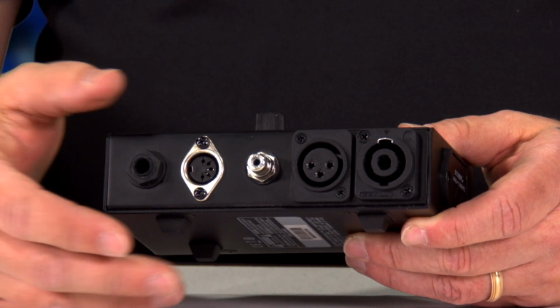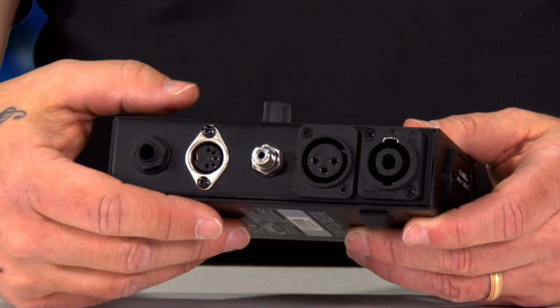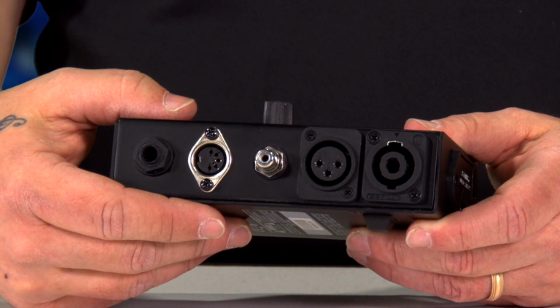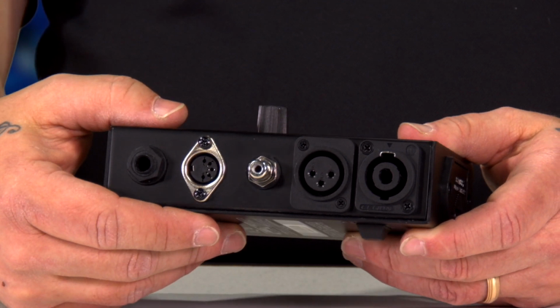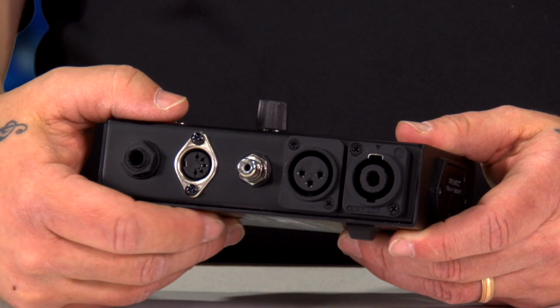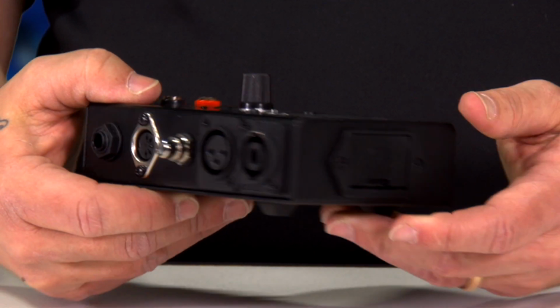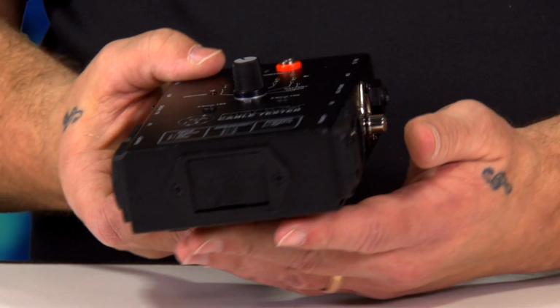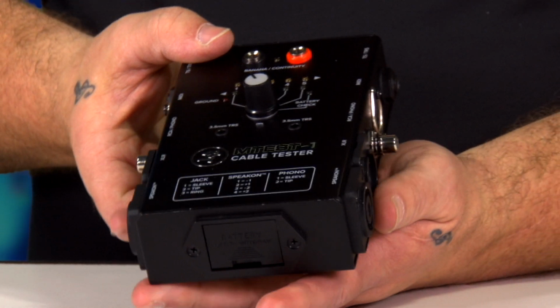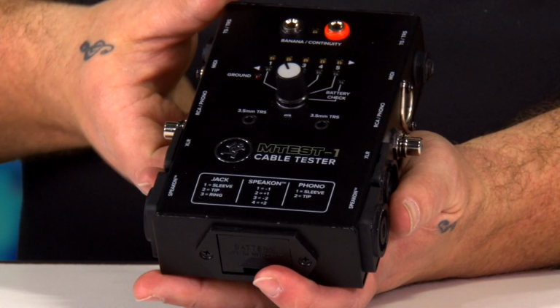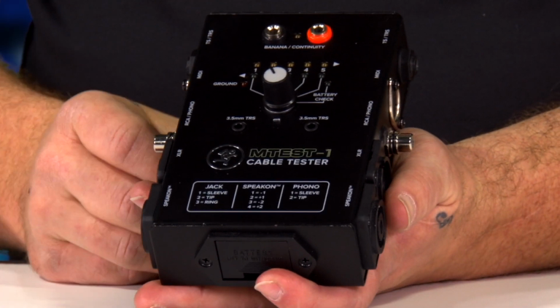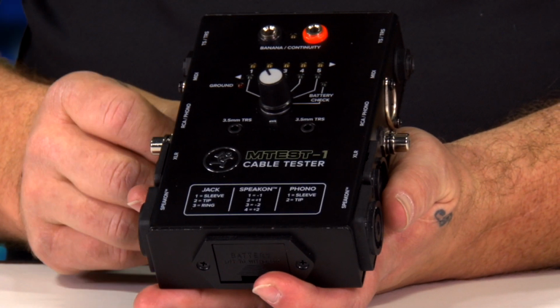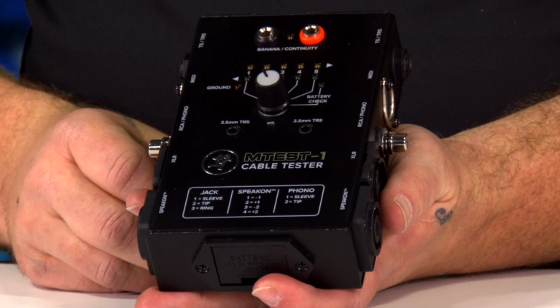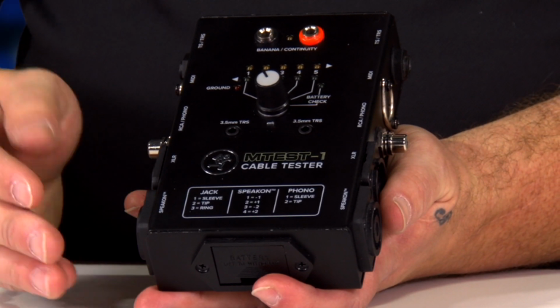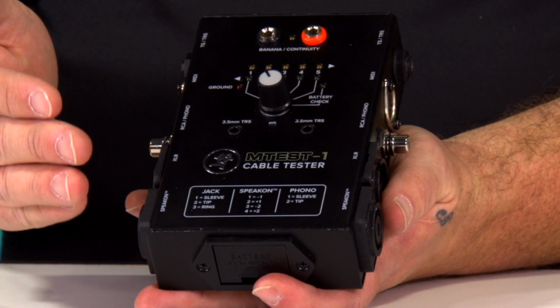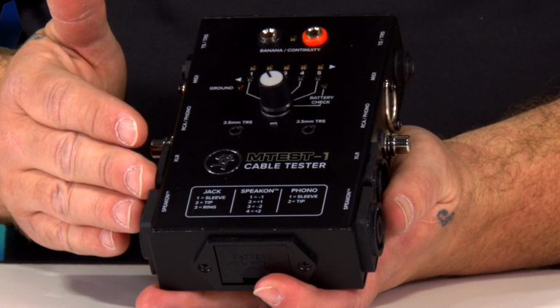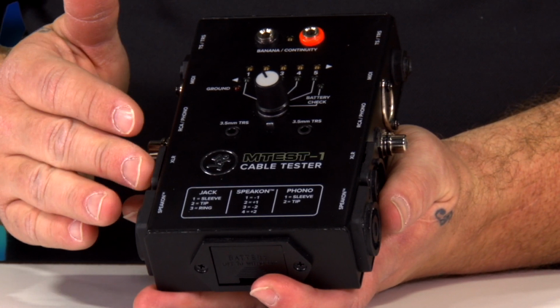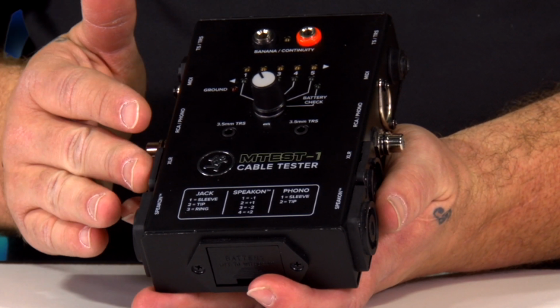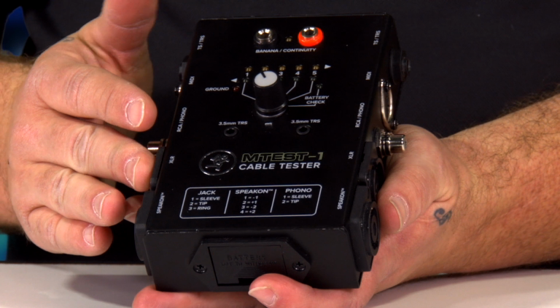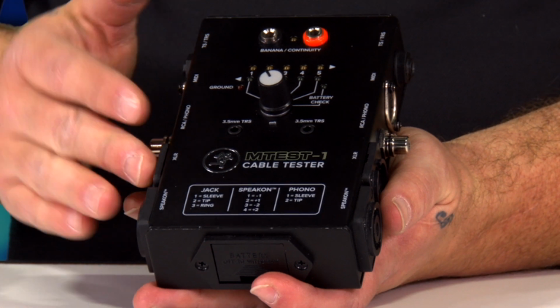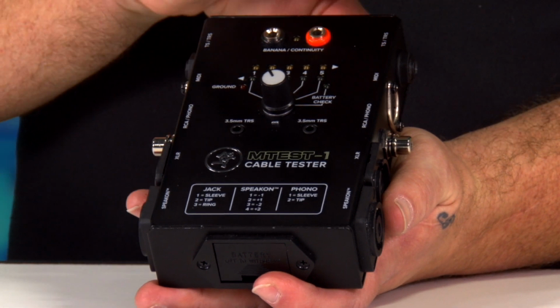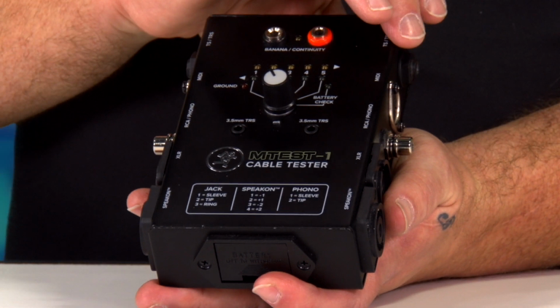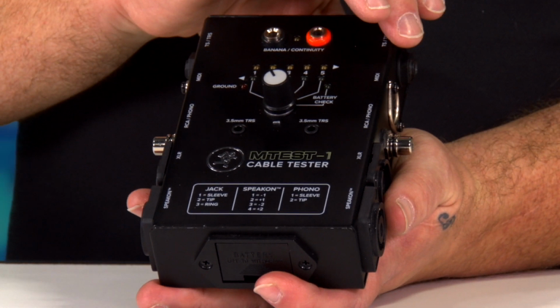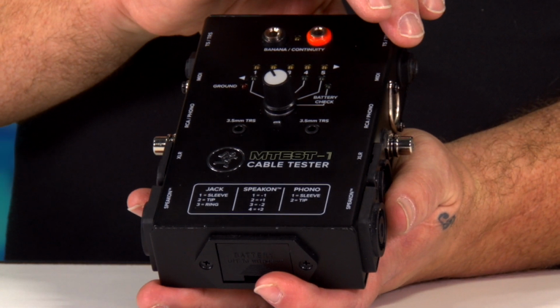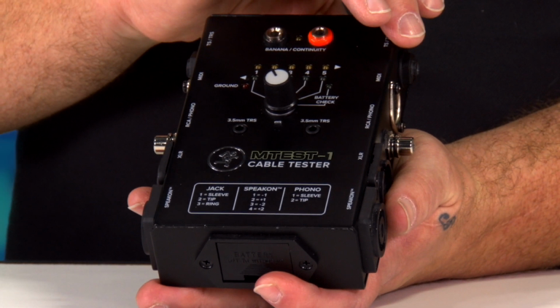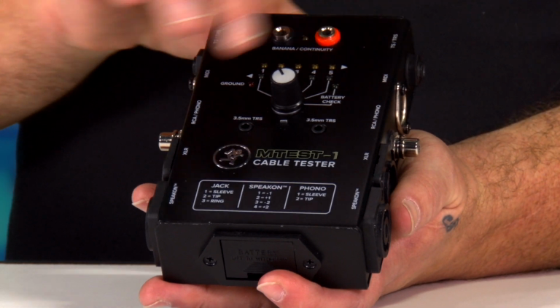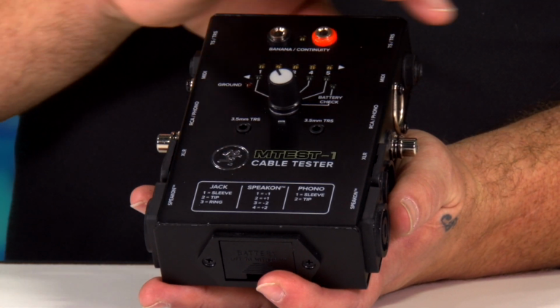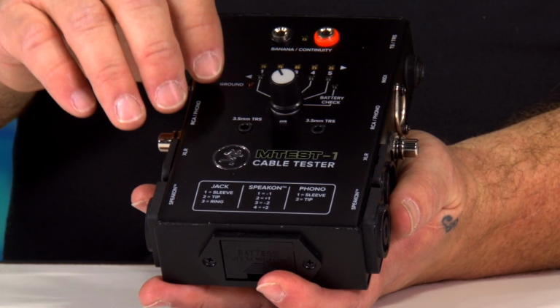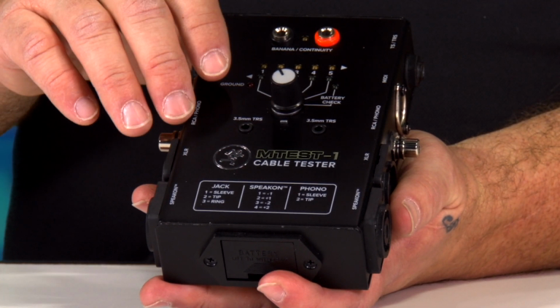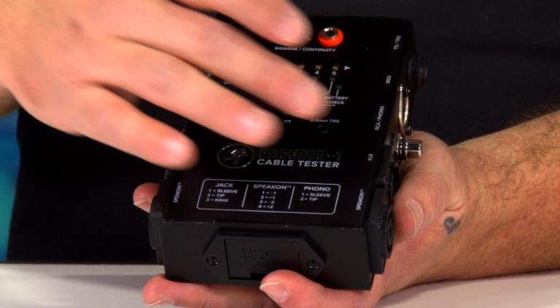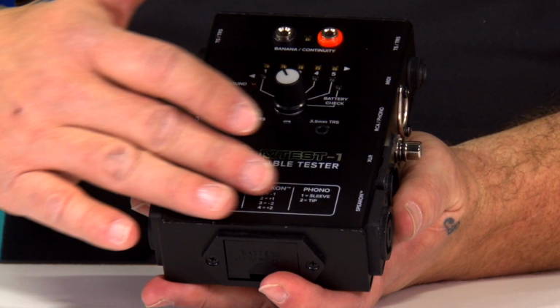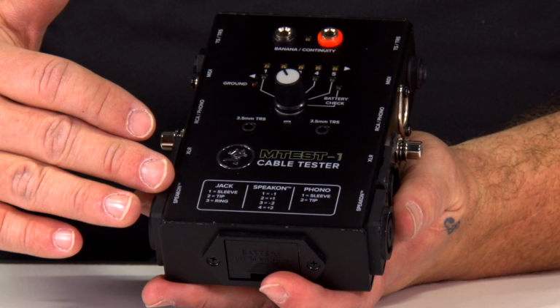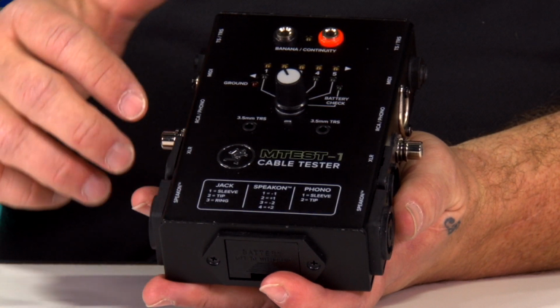What's also nice about our M1 tester is that you can also do a cross-check. So if you have XLR on one end of your cable and 1/4-inch or TS on the other, it will actually still test that cable. It doesn't have to go straight across.